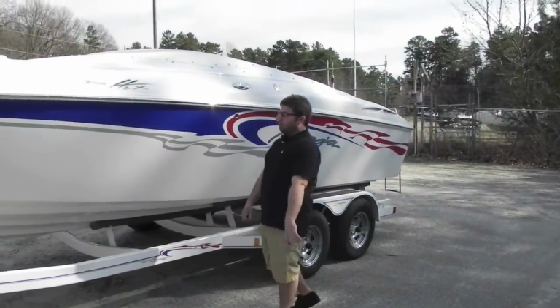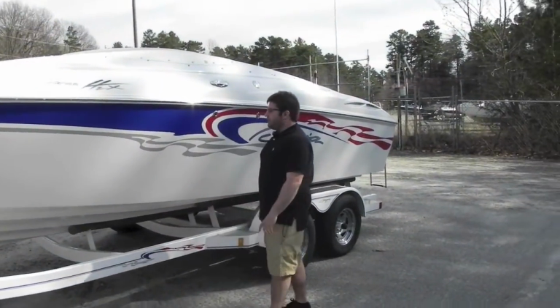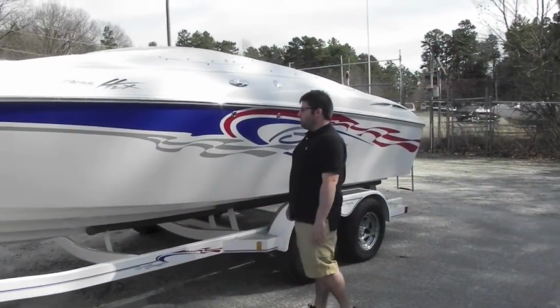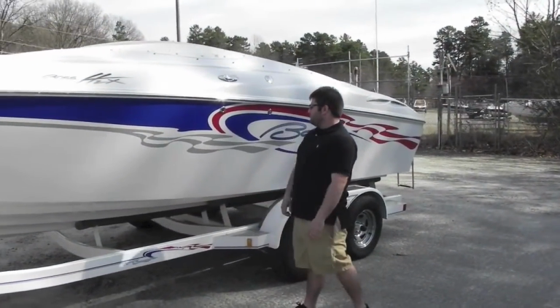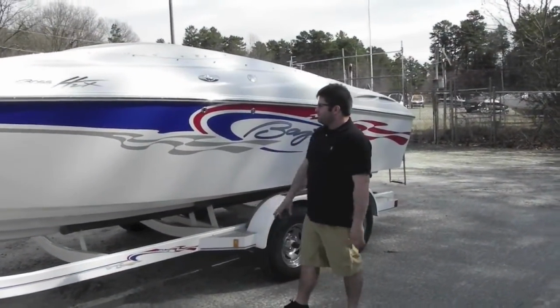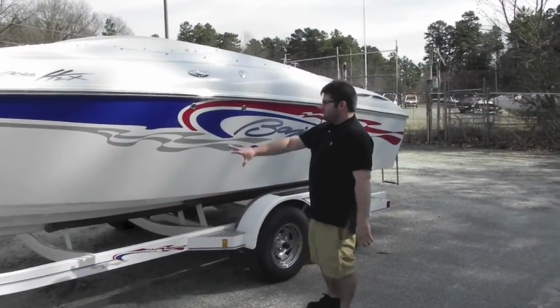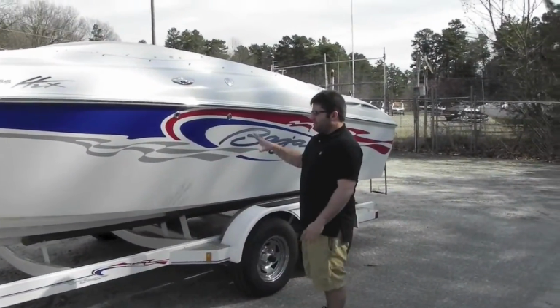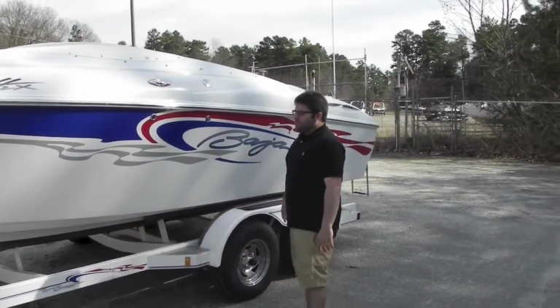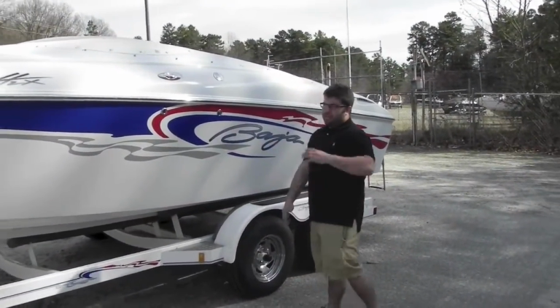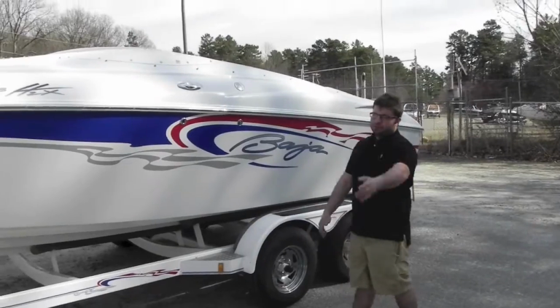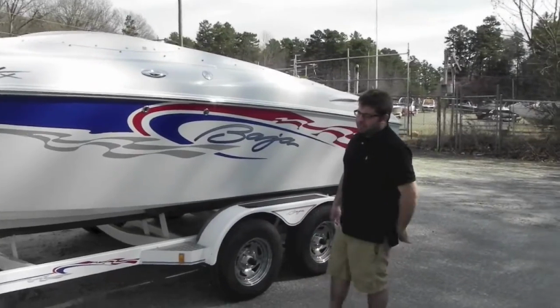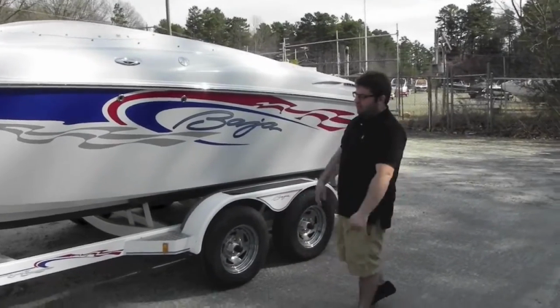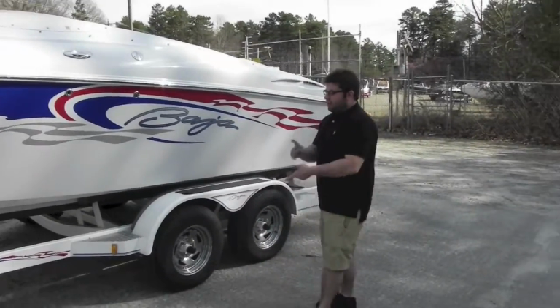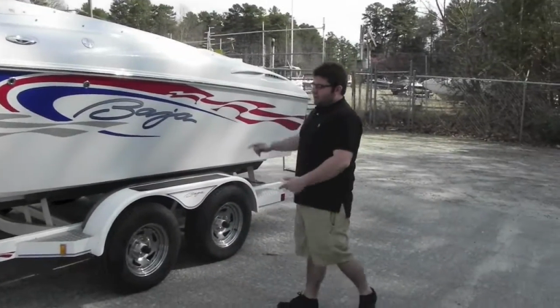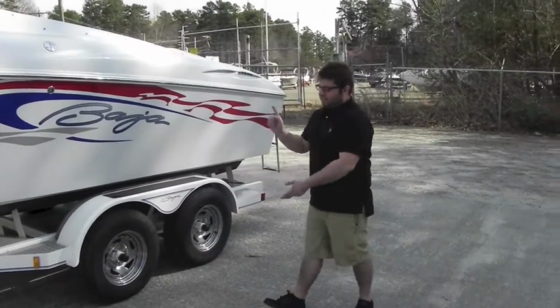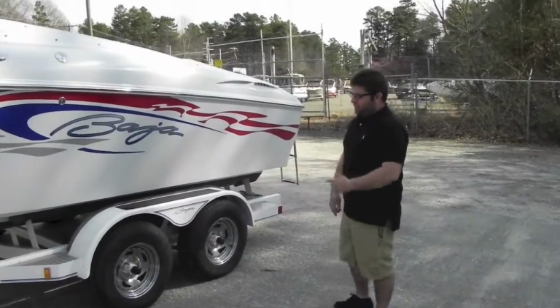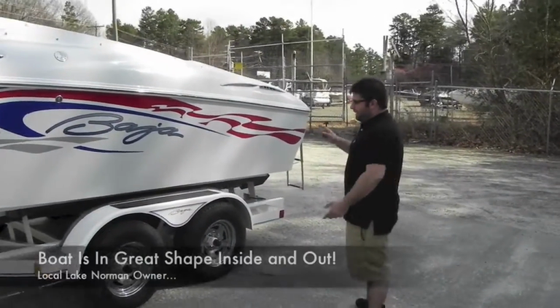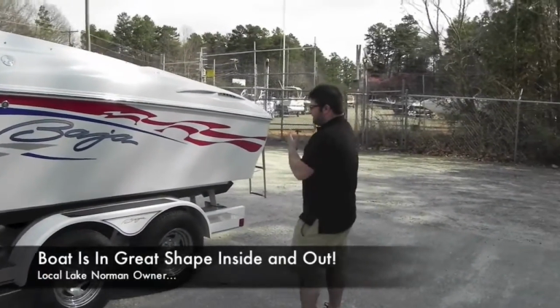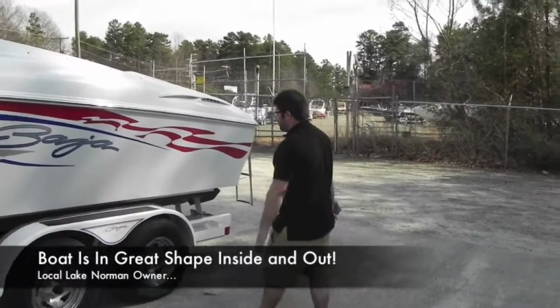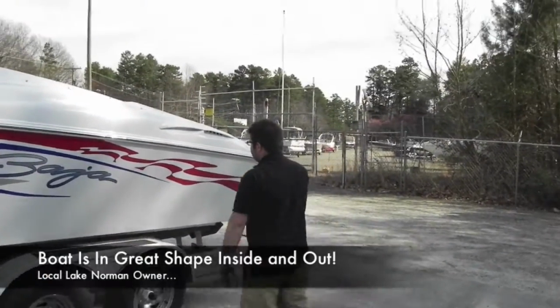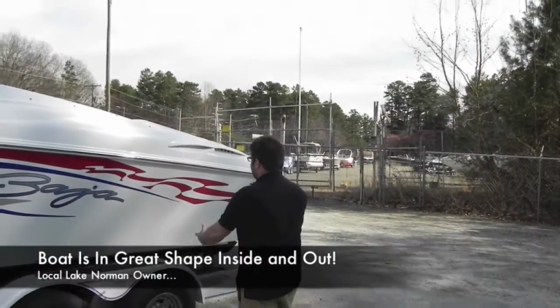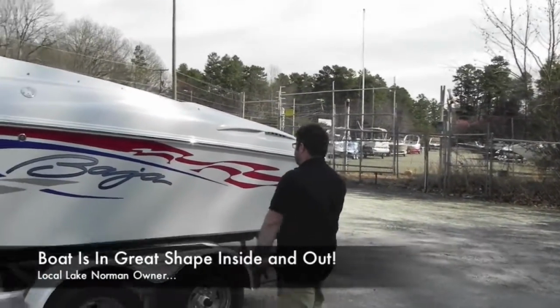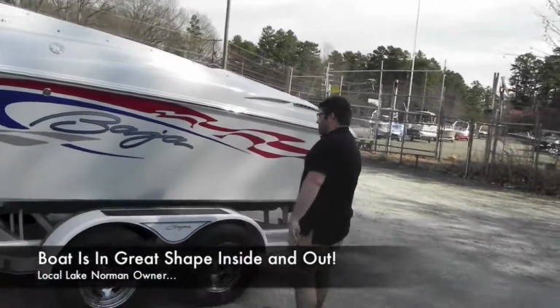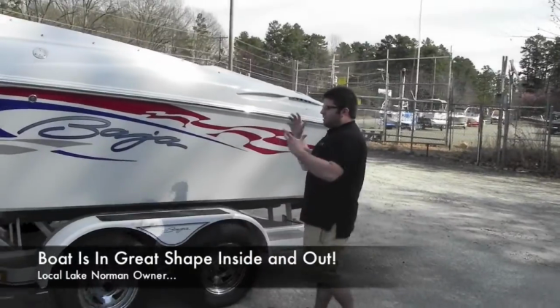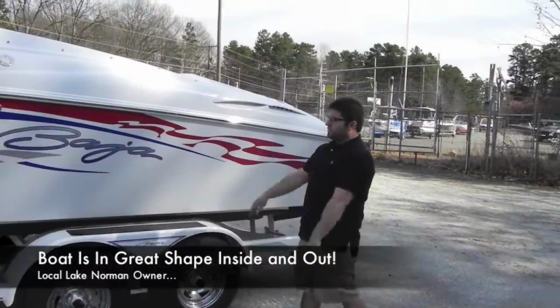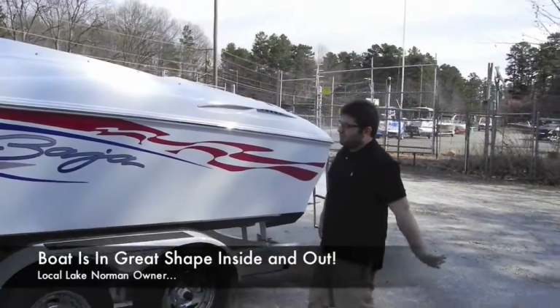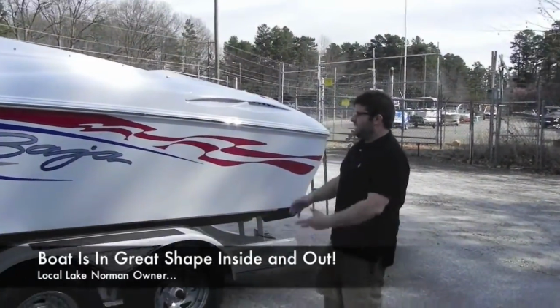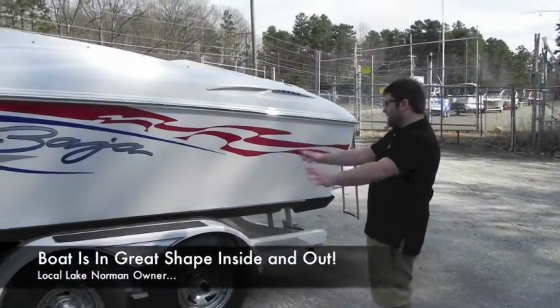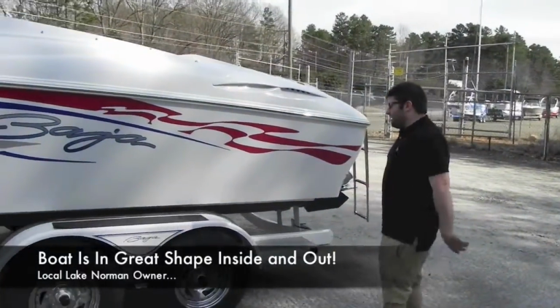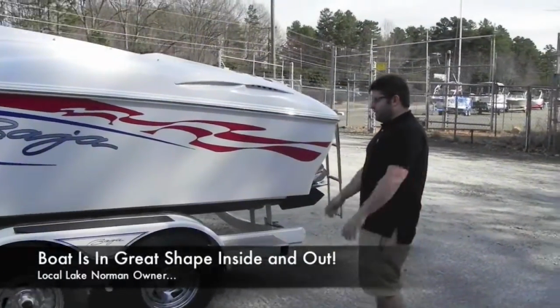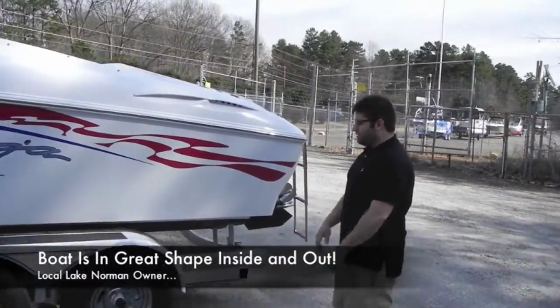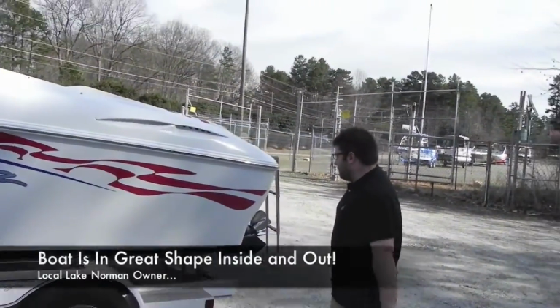It's a local Lake Norman boat. The outside's in great shape — we just fully detailed it. No oxidation, fading, hazing, no major chips, scratches, or gouges — nothing out of the ordinary on this whole boat.